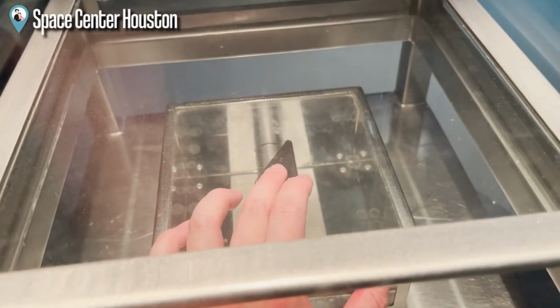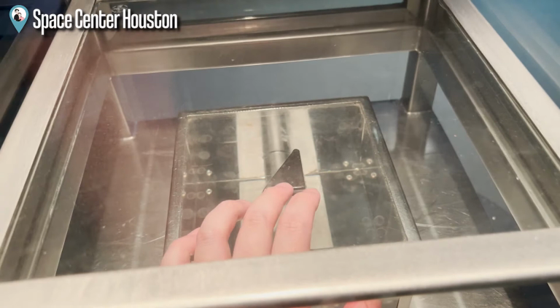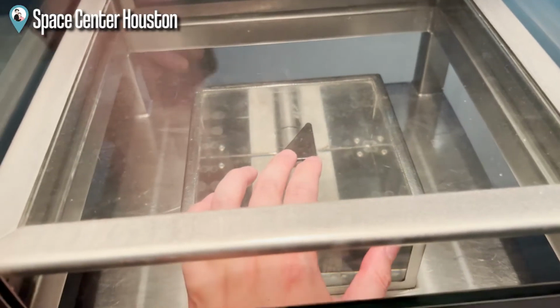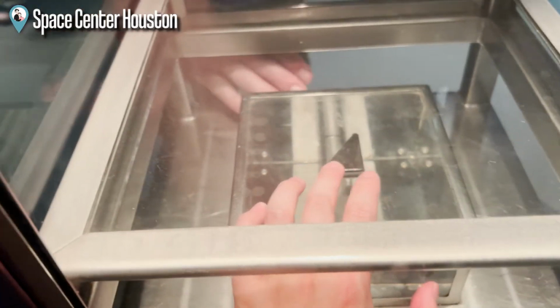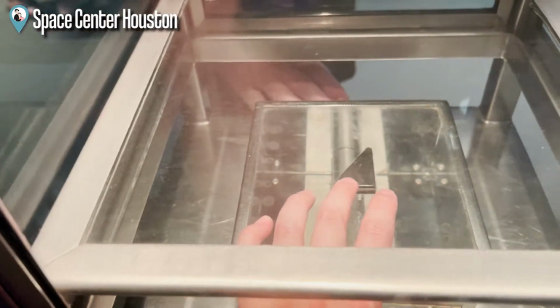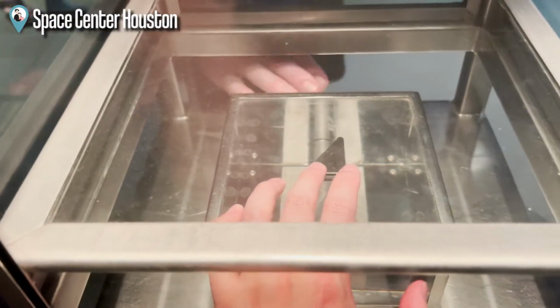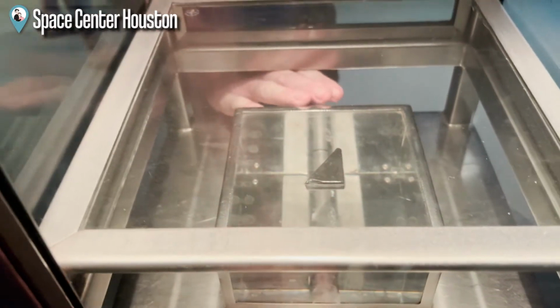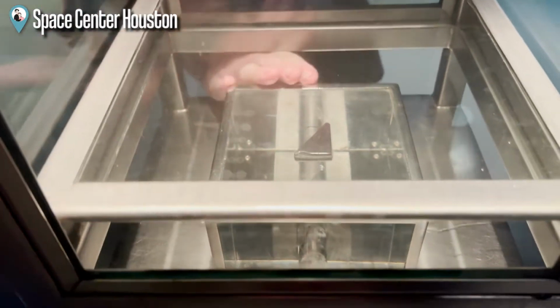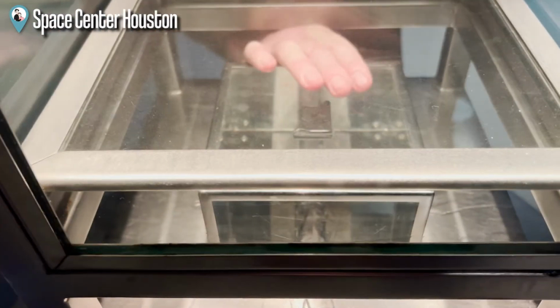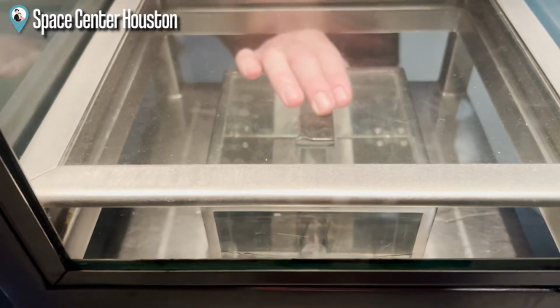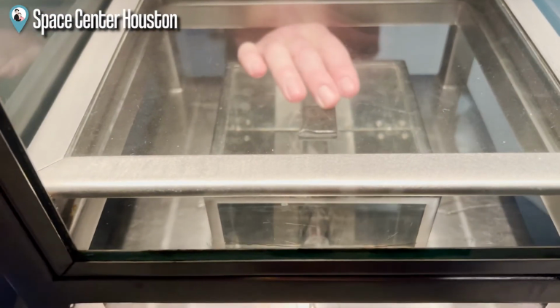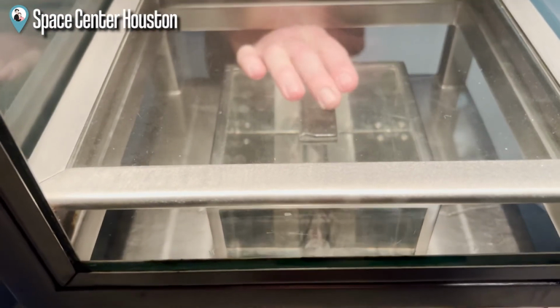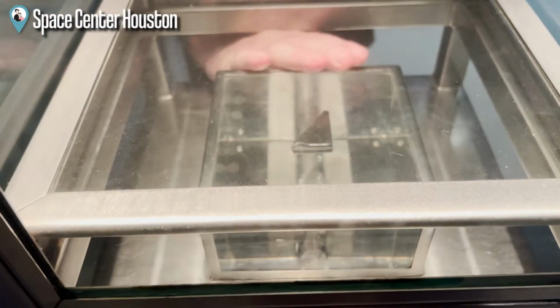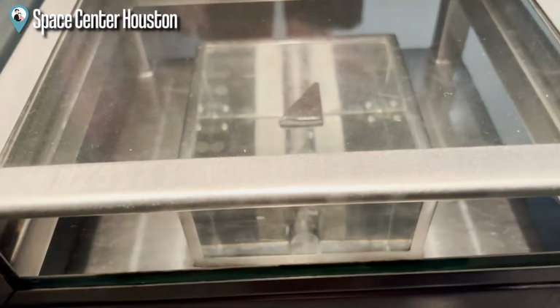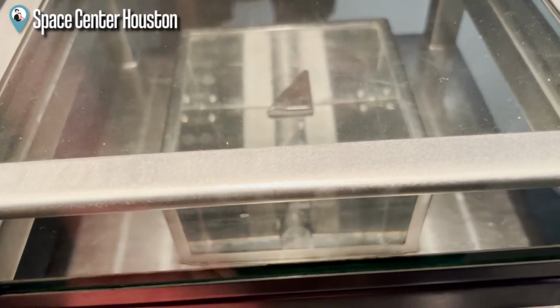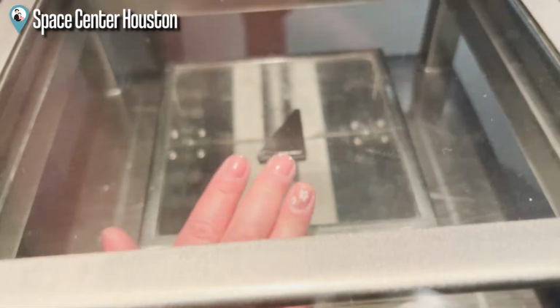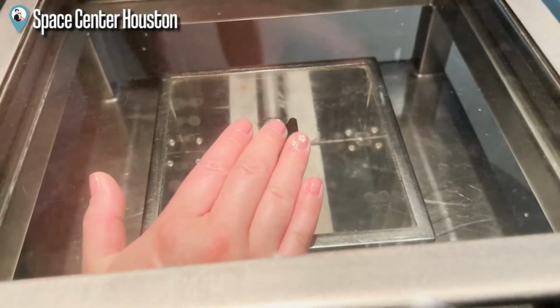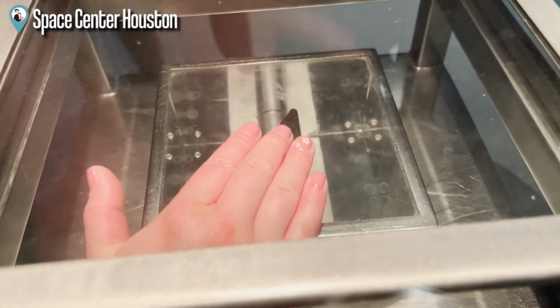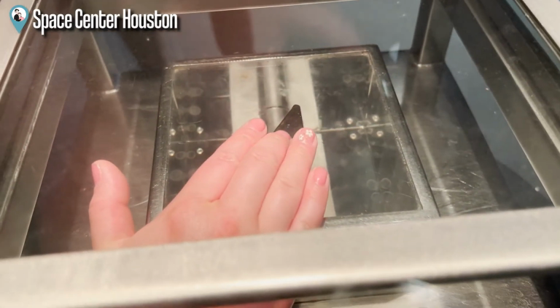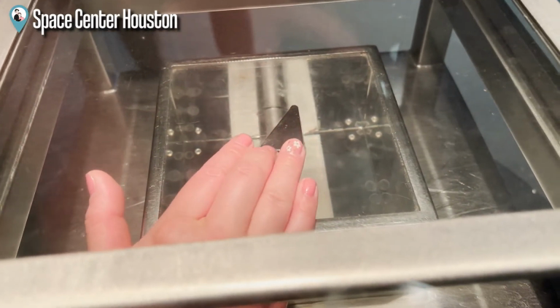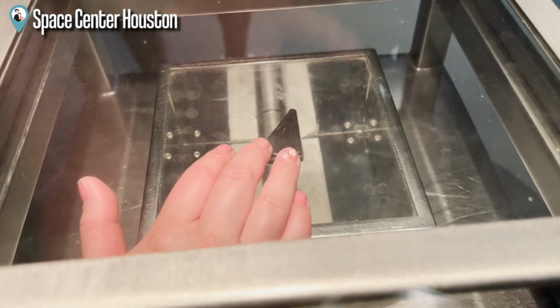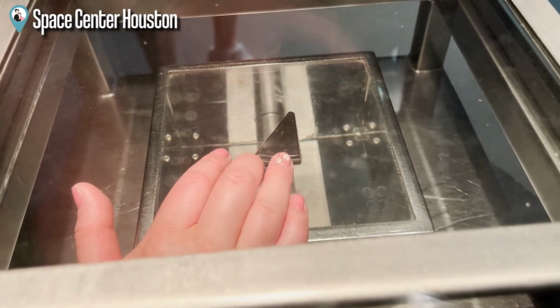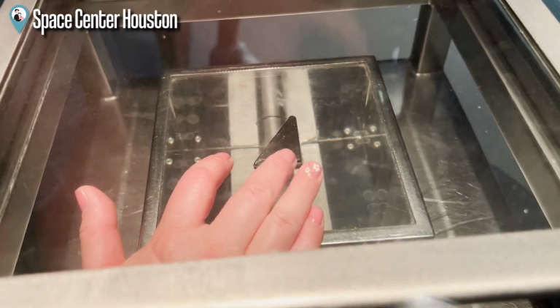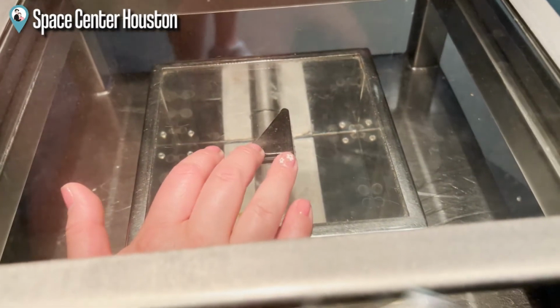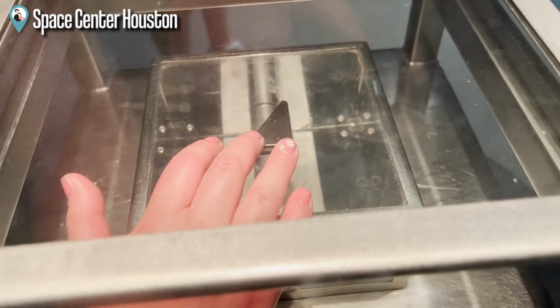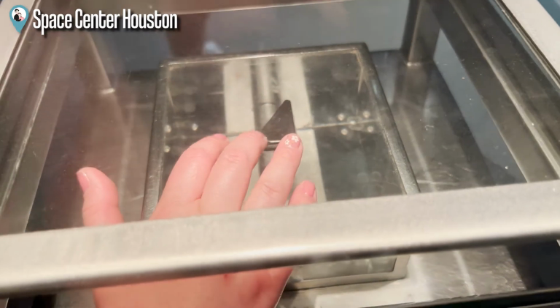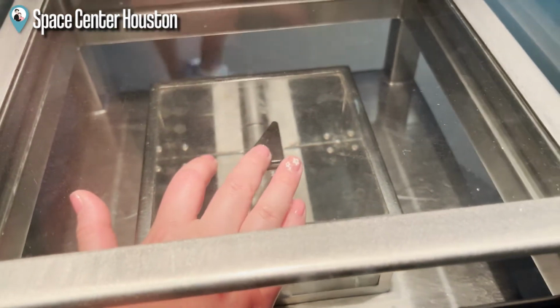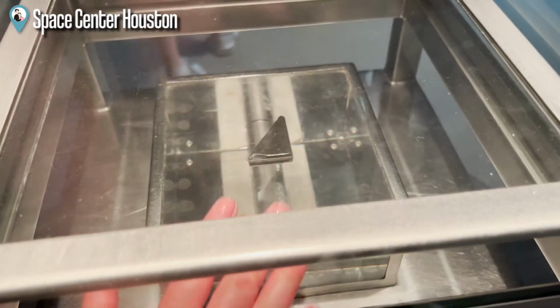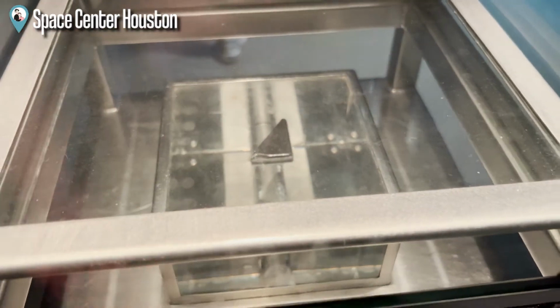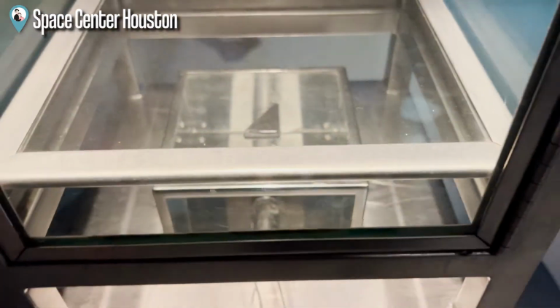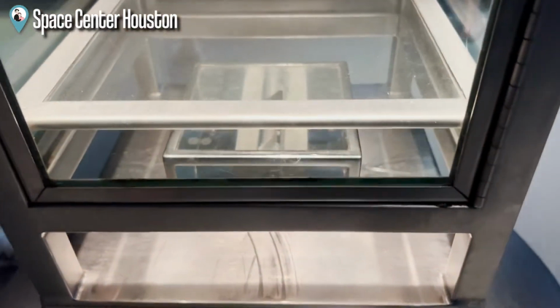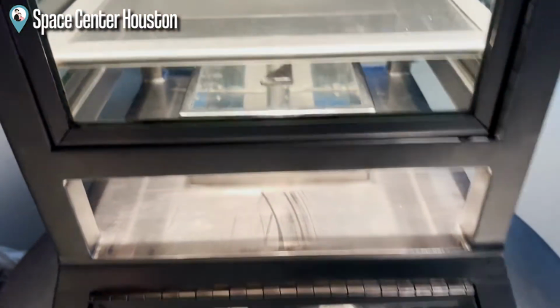I'm touching a piece of the moon. Oh really? It feels like a bathroom tile. Is this a moon? Yeah. Touch the moon. It's like plastic. Wow.